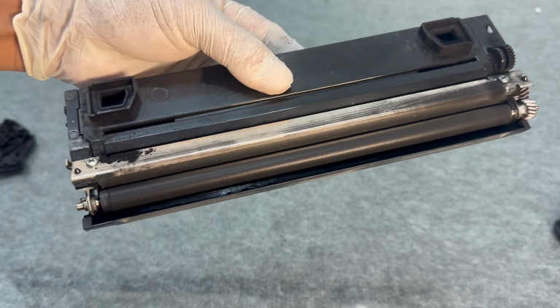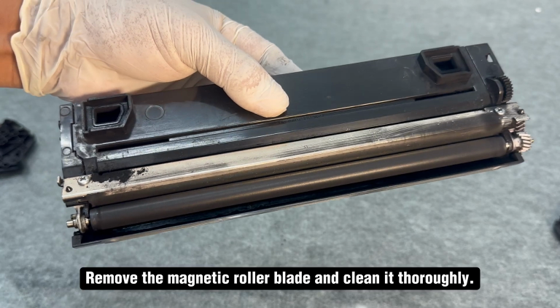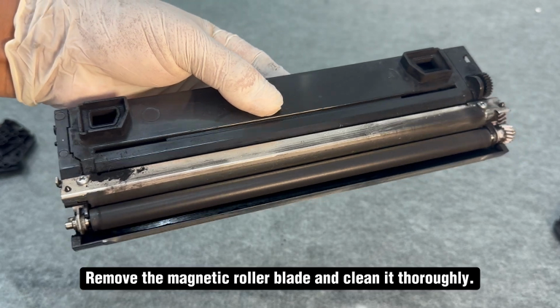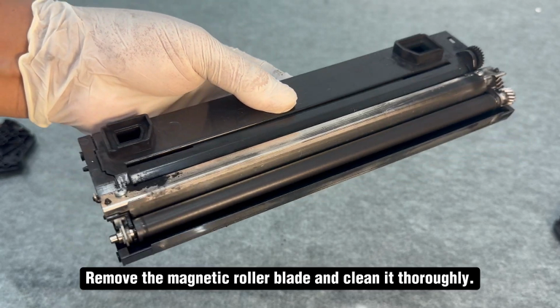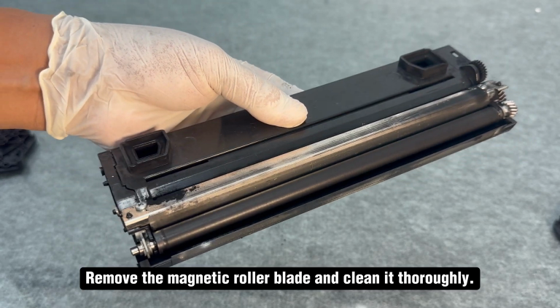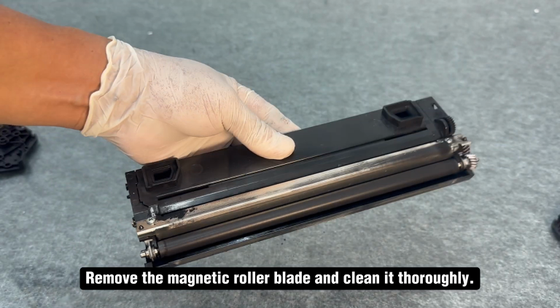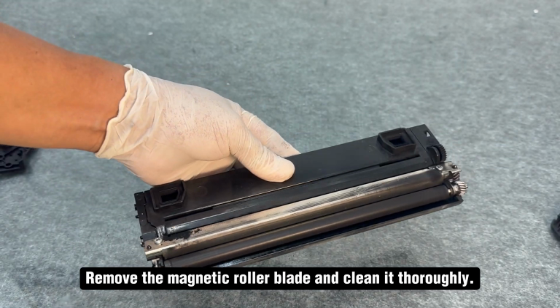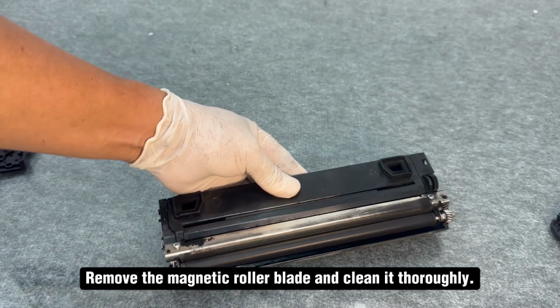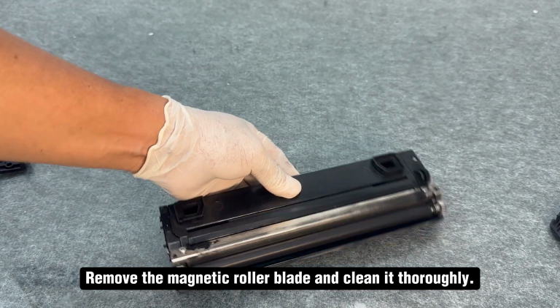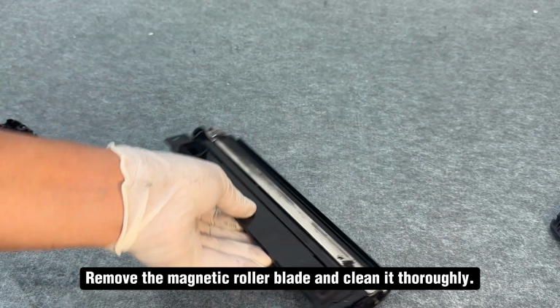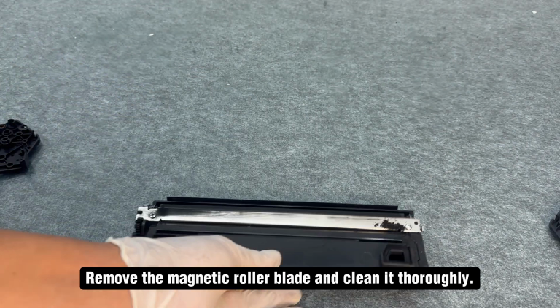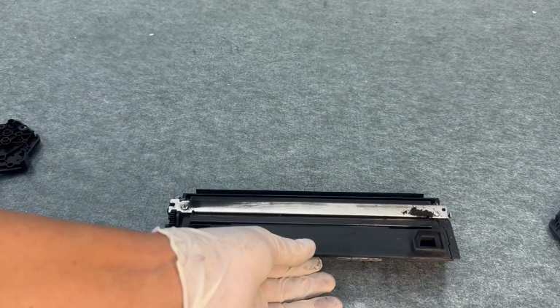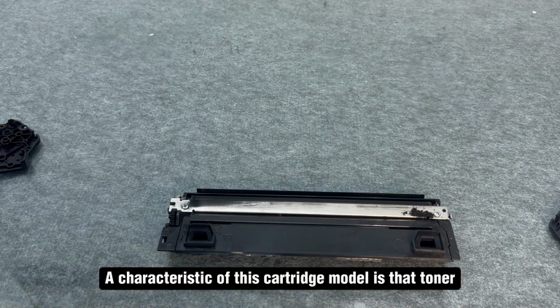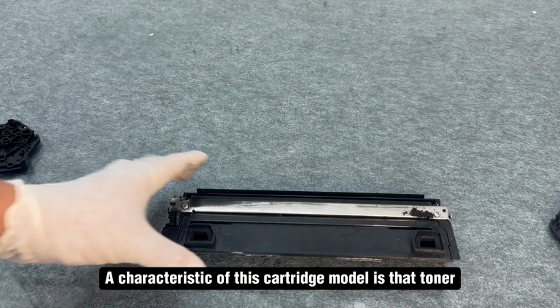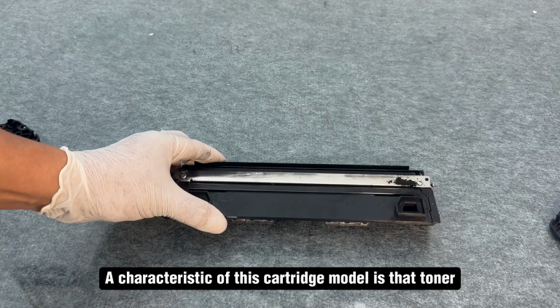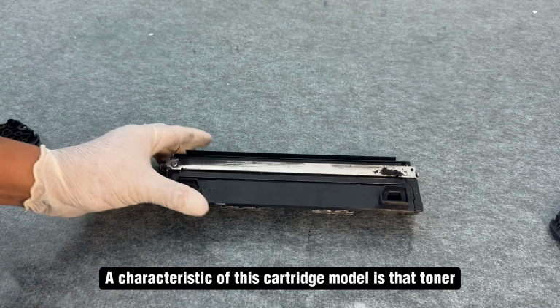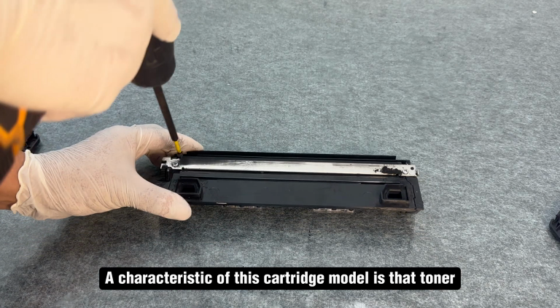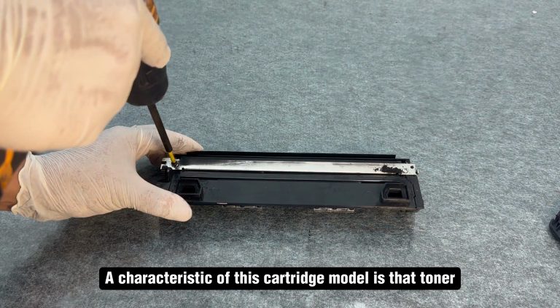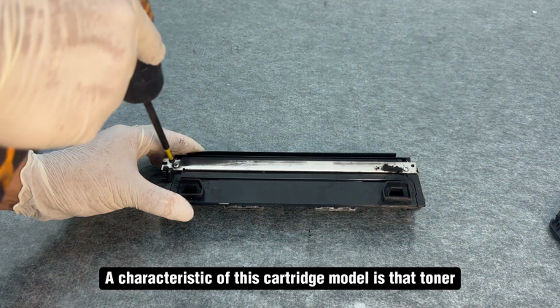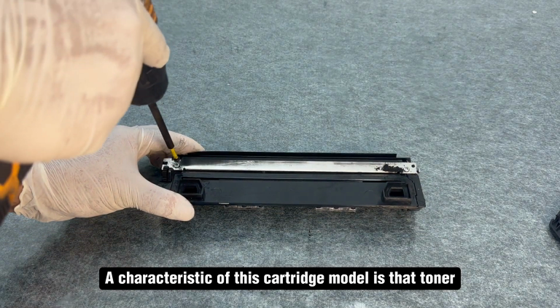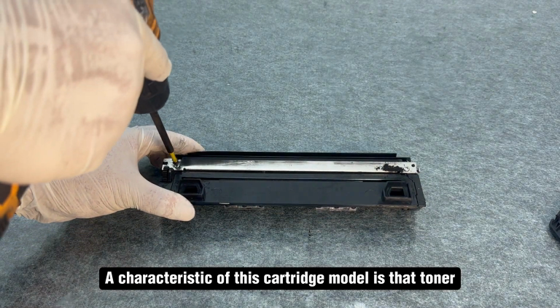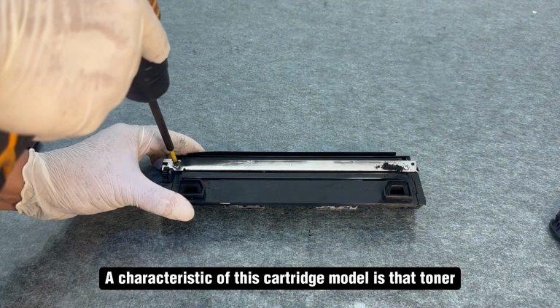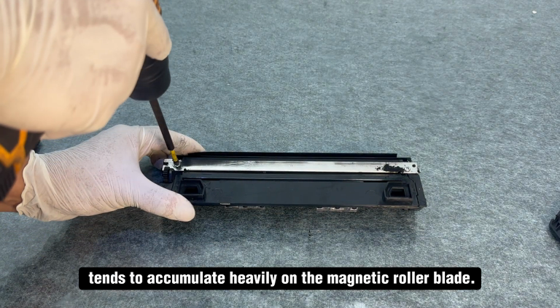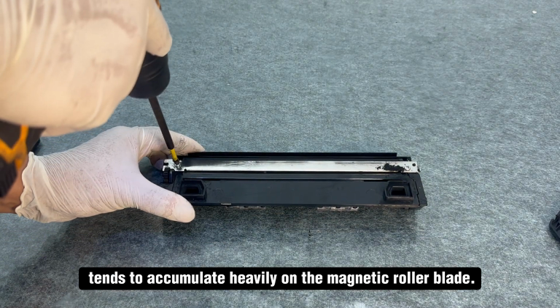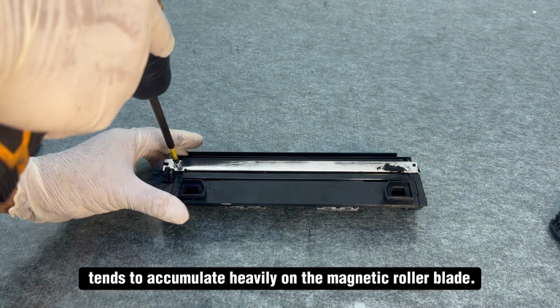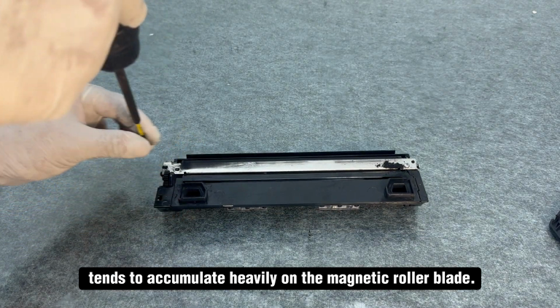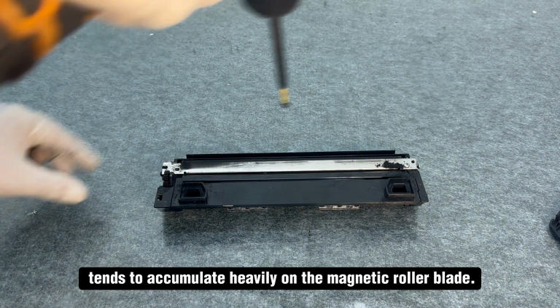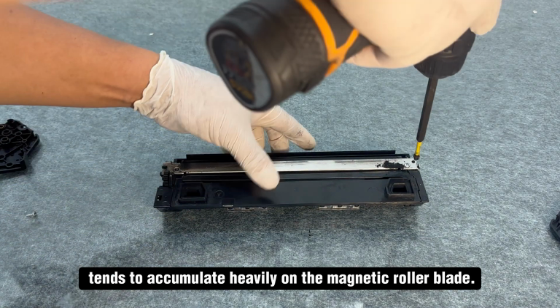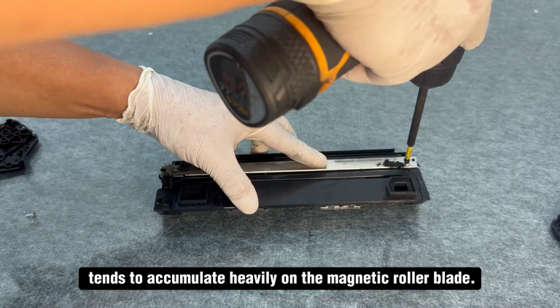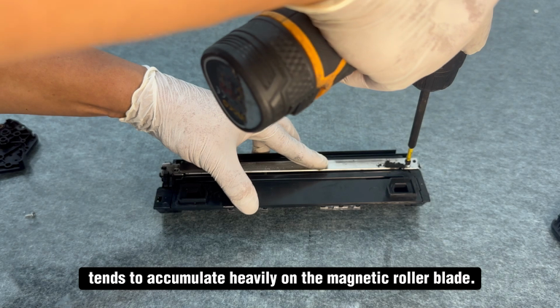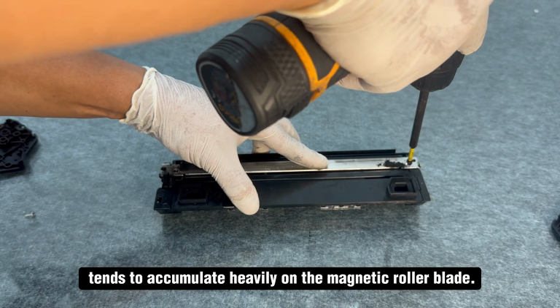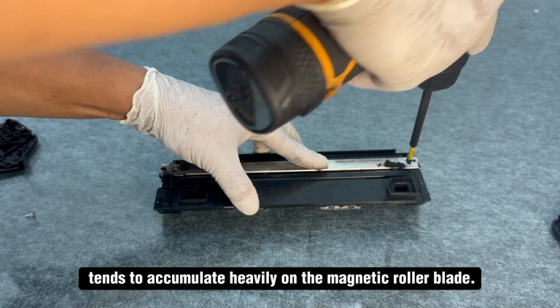Remove the magnetic roller blade and clean it thoroughly. A characteristic of this cartridge model is that toner tends to accumulate heavily on the magnetic roller blade.